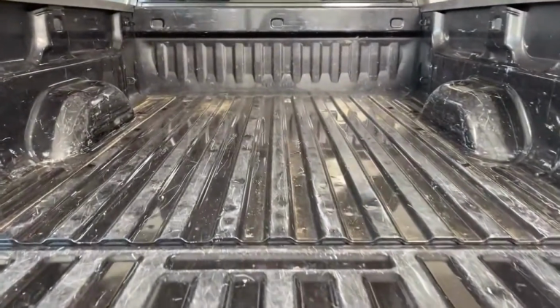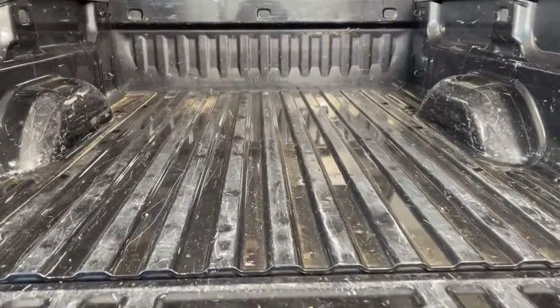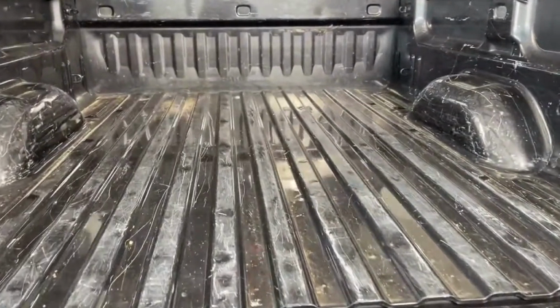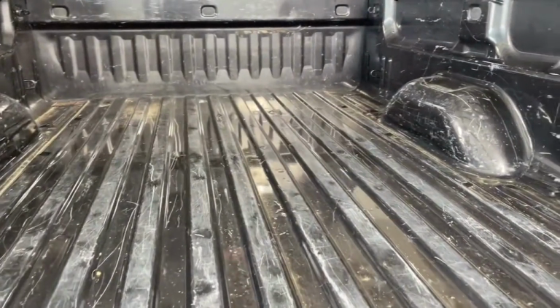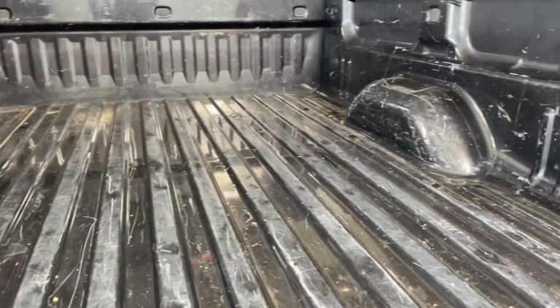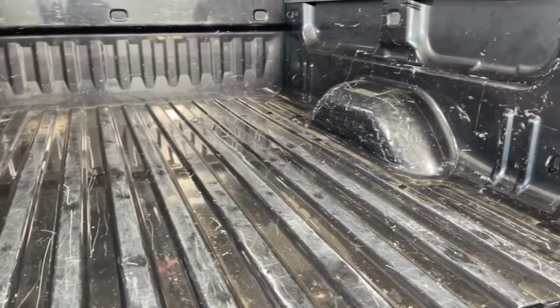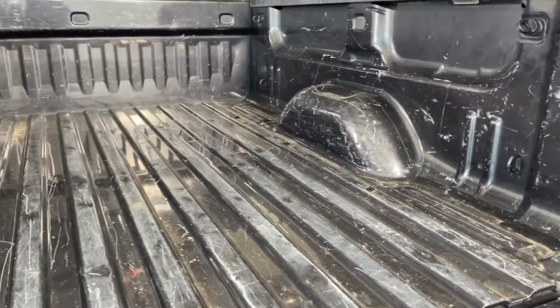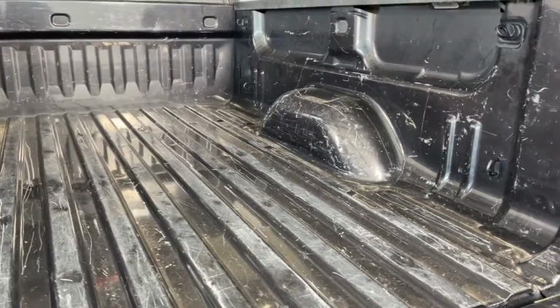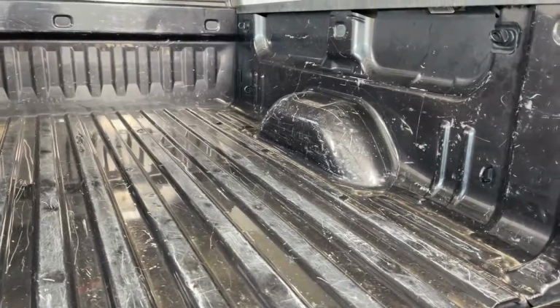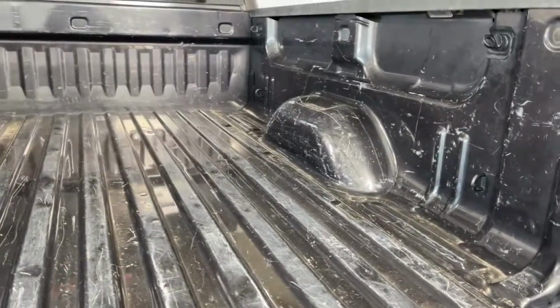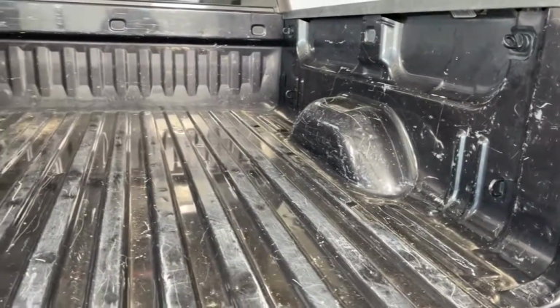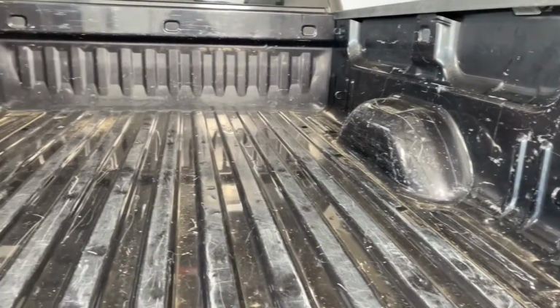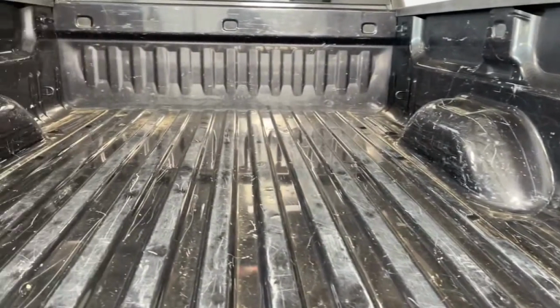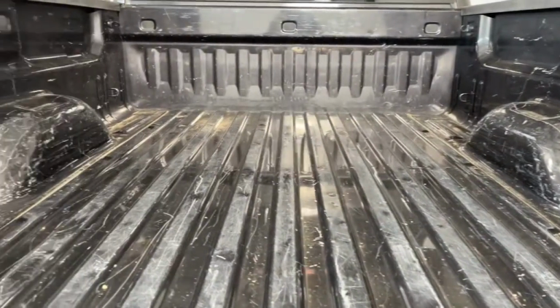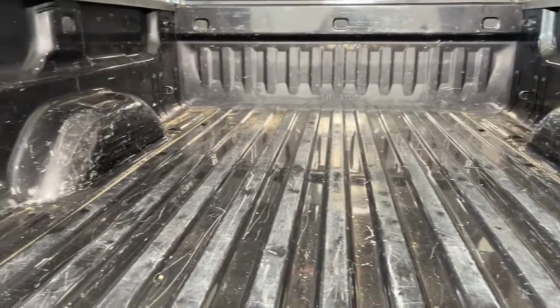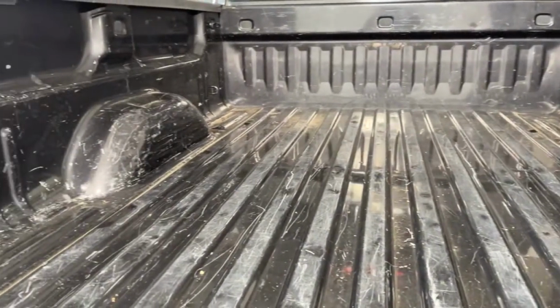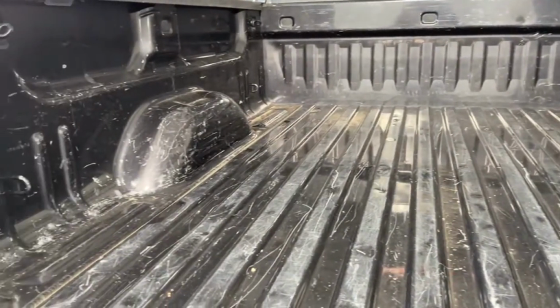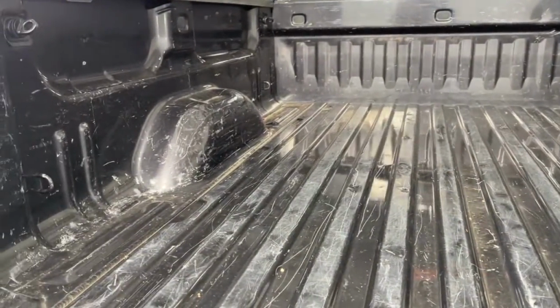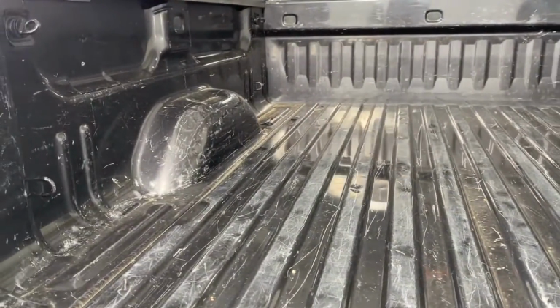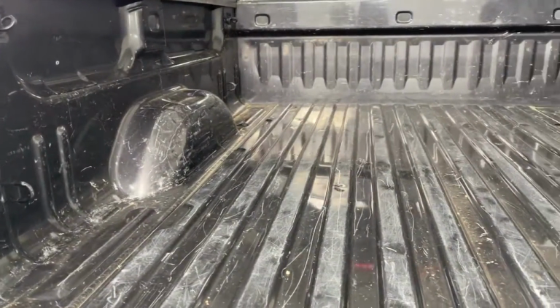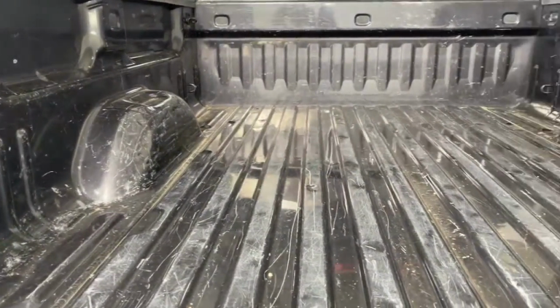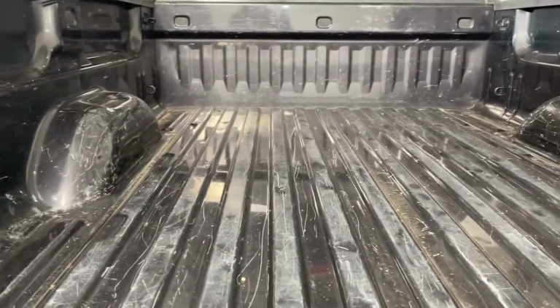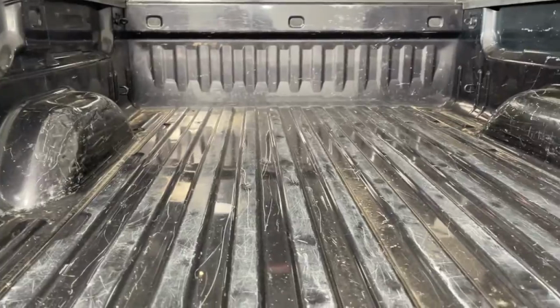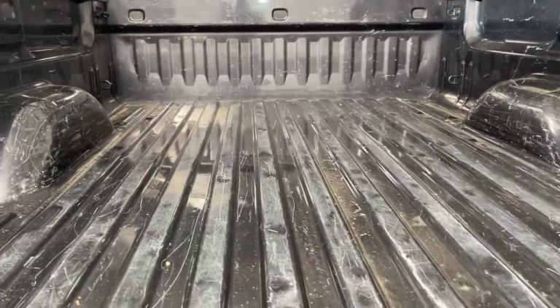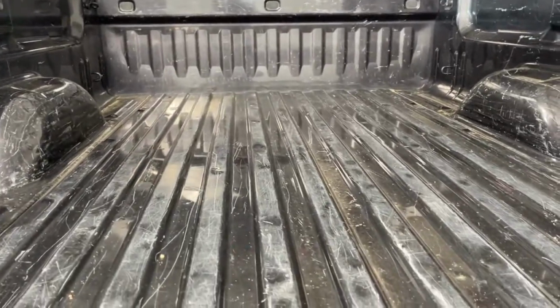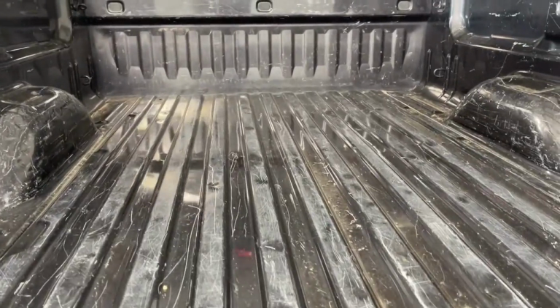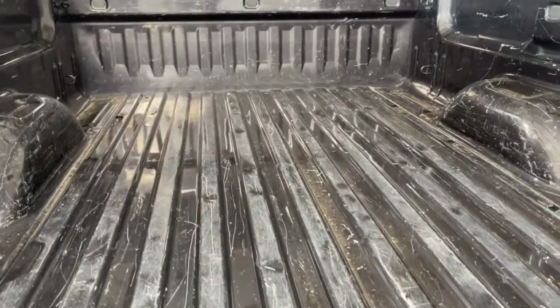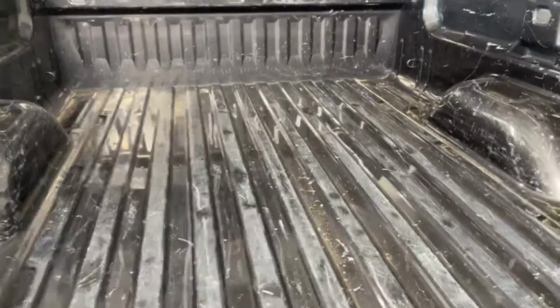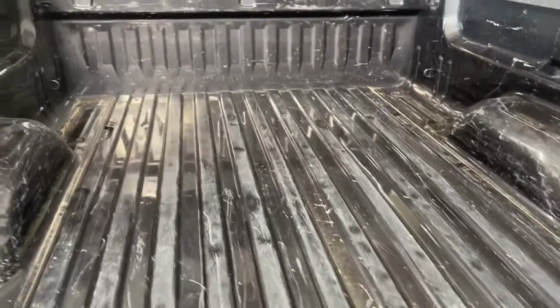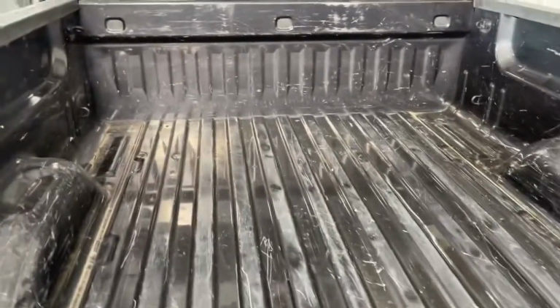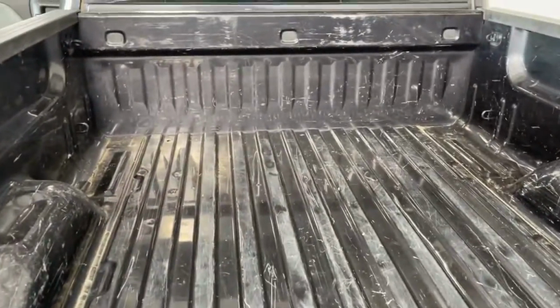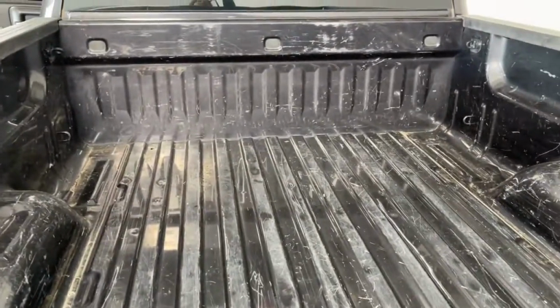These are just some of the great options this vehicle comes with: electronic stability control, trip computer, power windows, four-wheel disc brakes, and power steering.